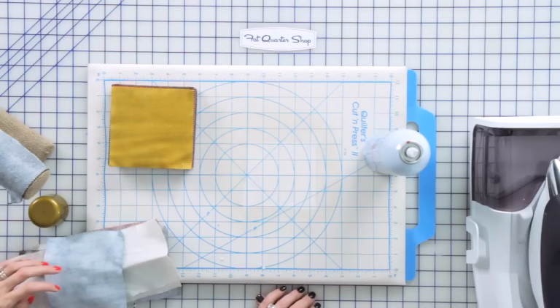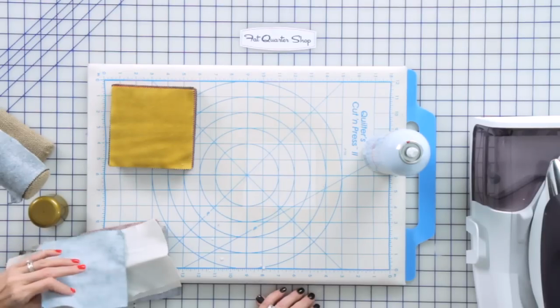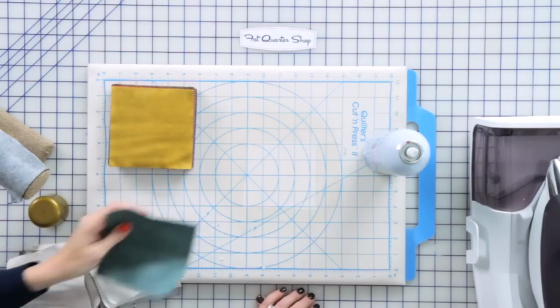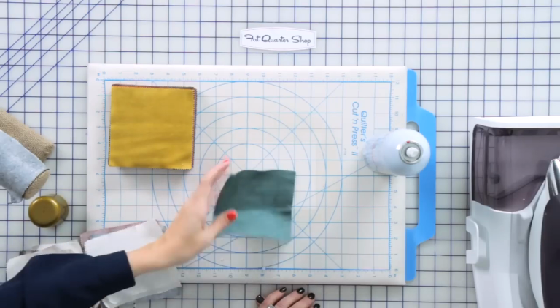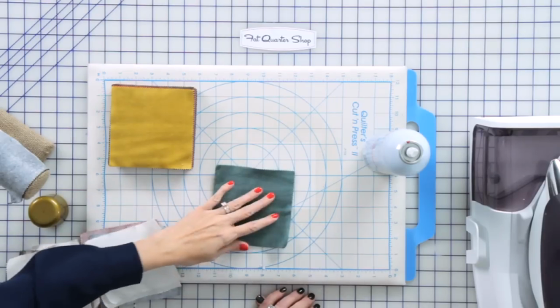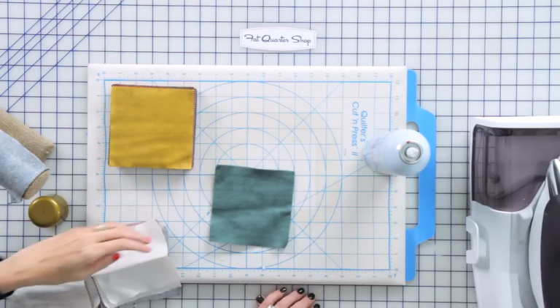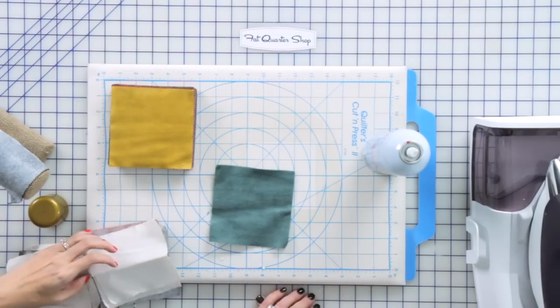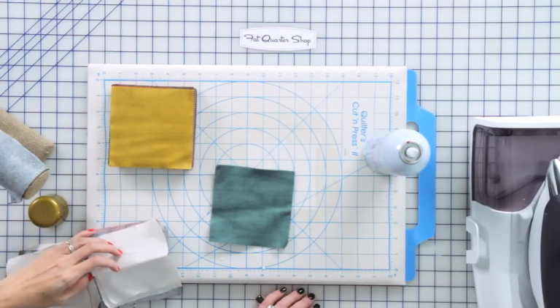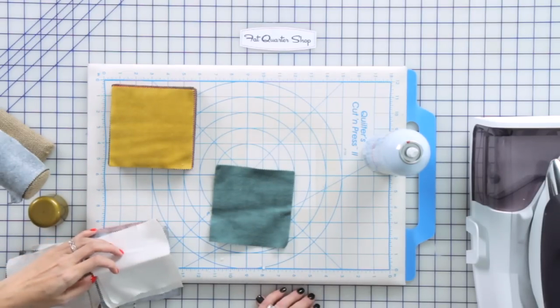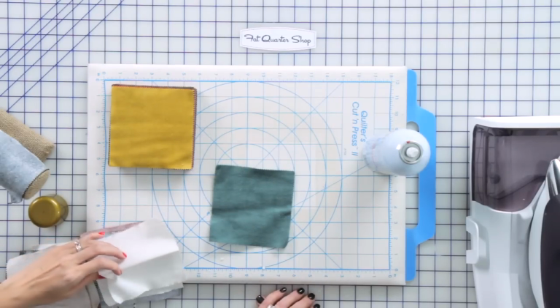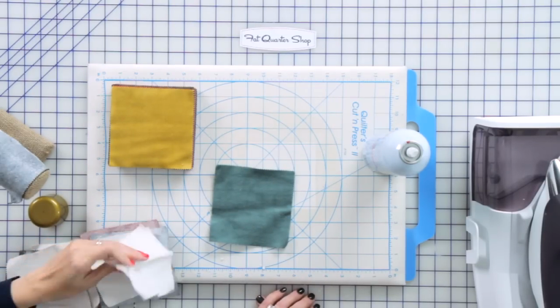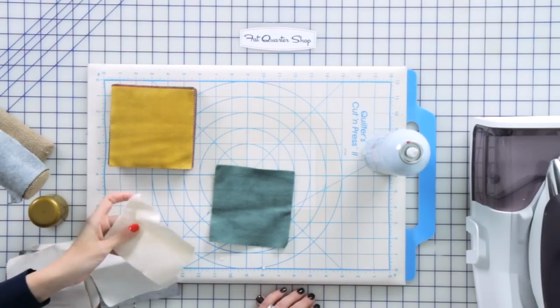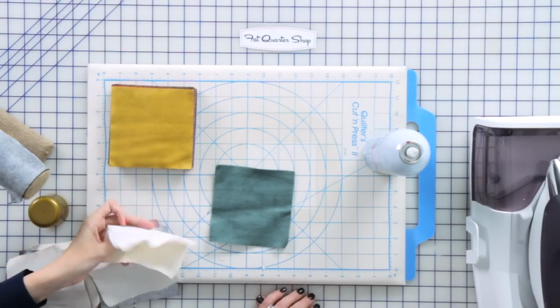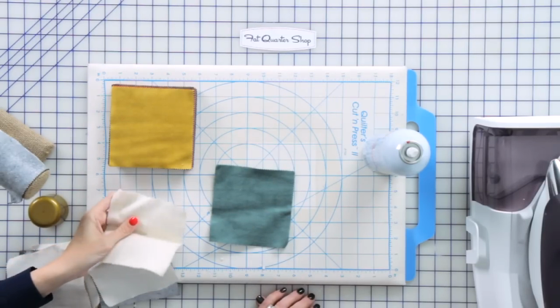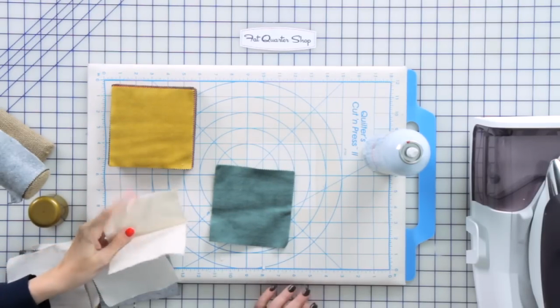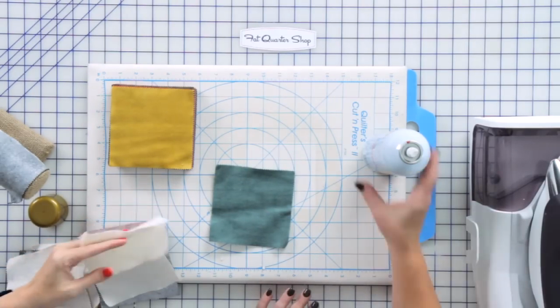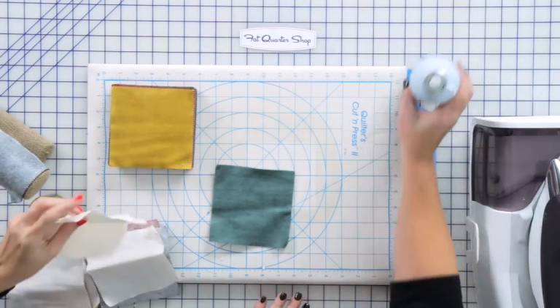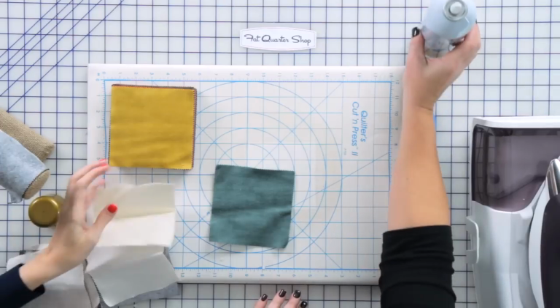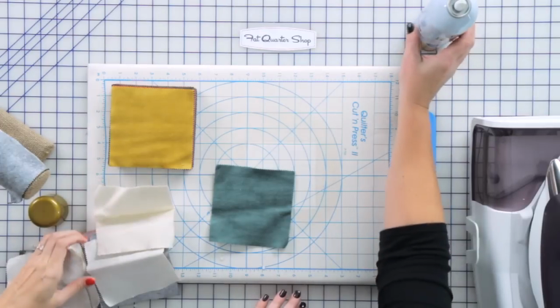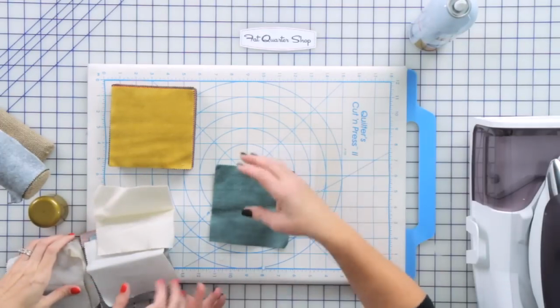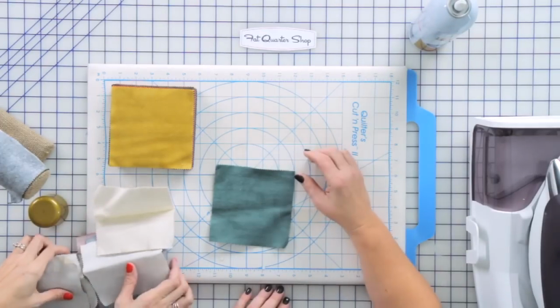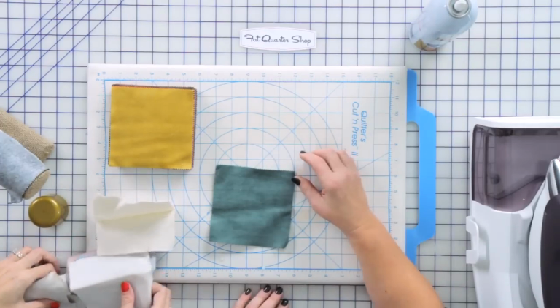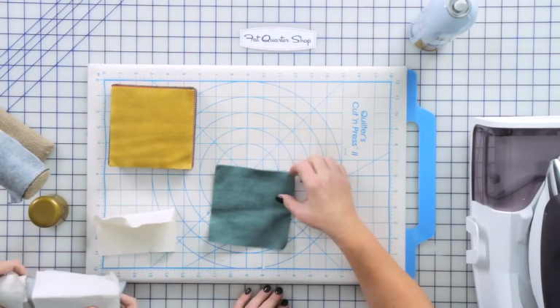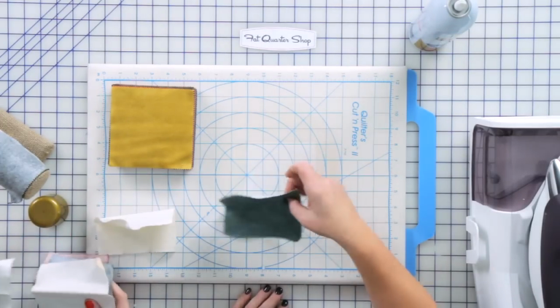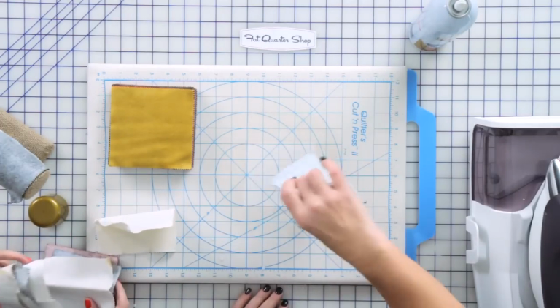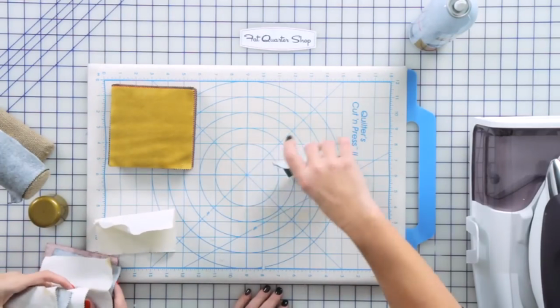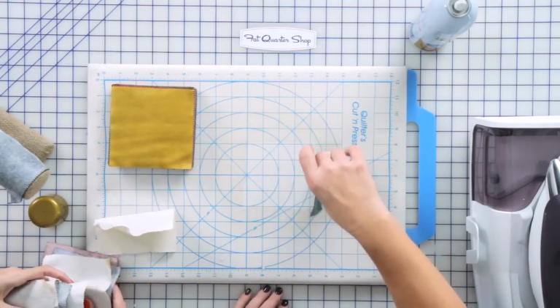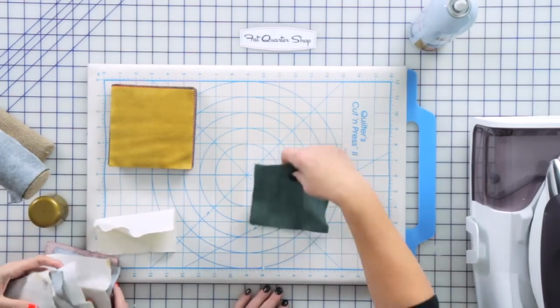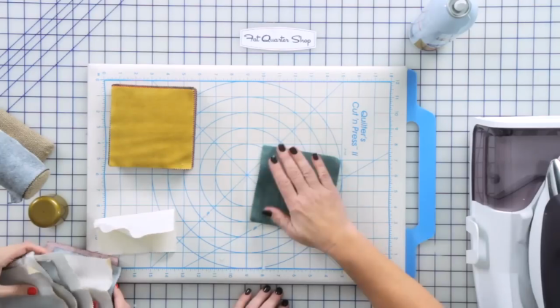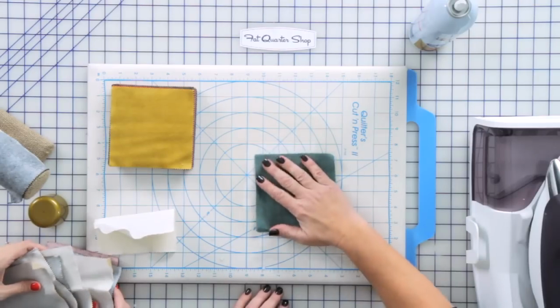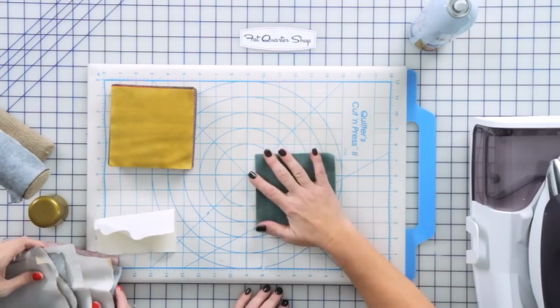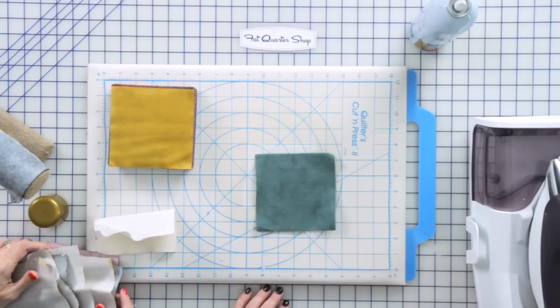We starched these yesterday and they're nice and stiff. Once they're dry, we obviously can't sew them when they're all wrinkled and crinkled up like this. They kind of stand up by themselves — that's how stiff they are.